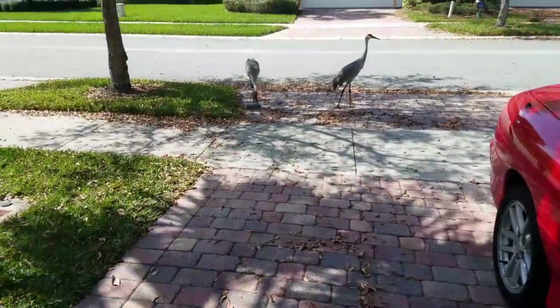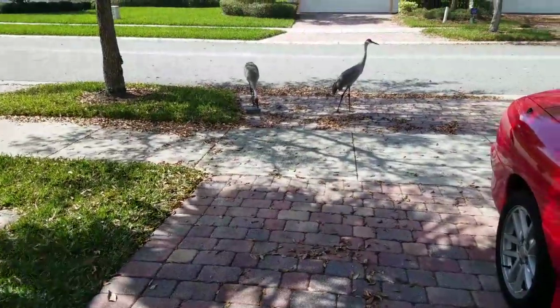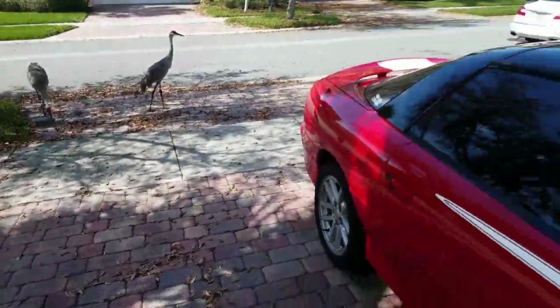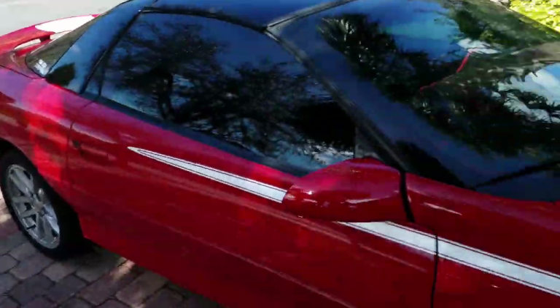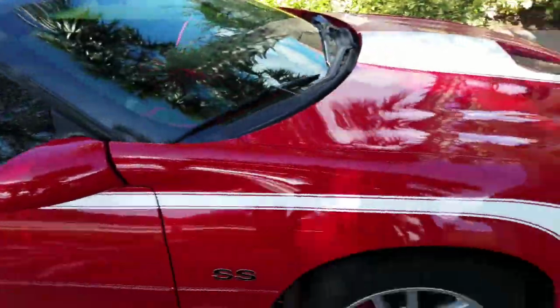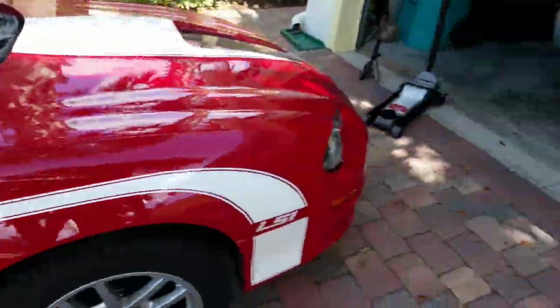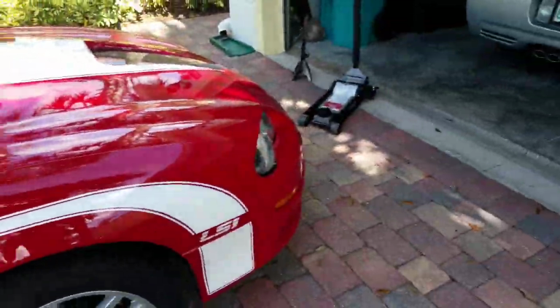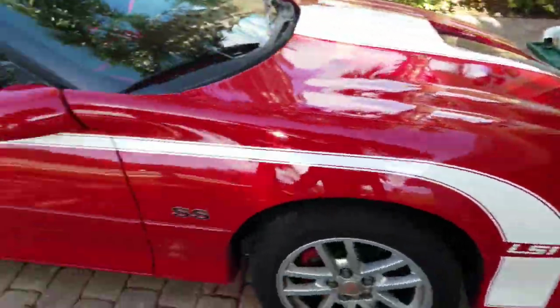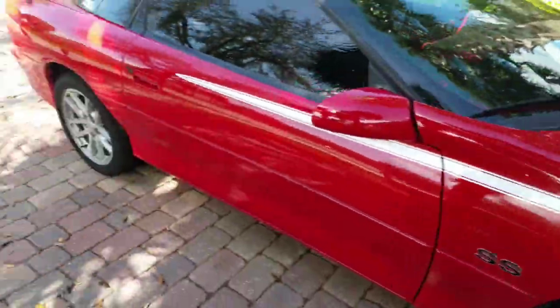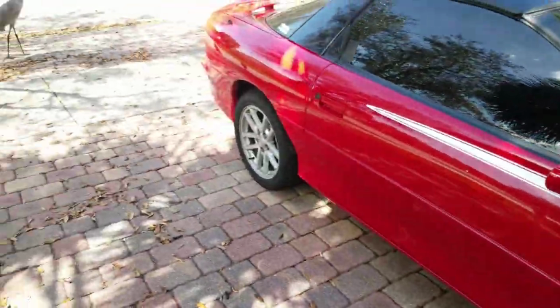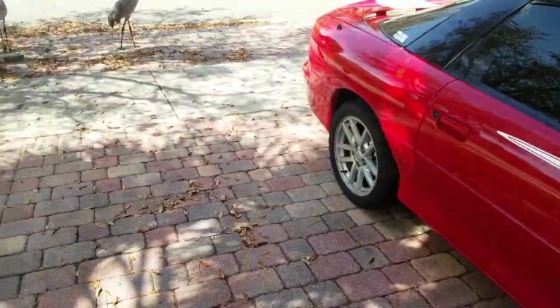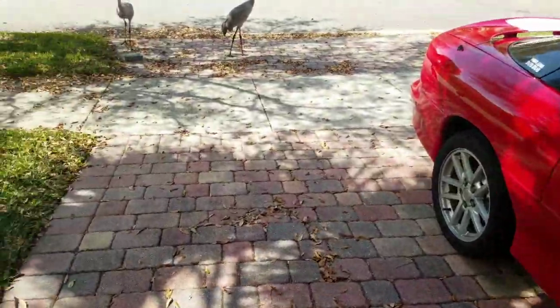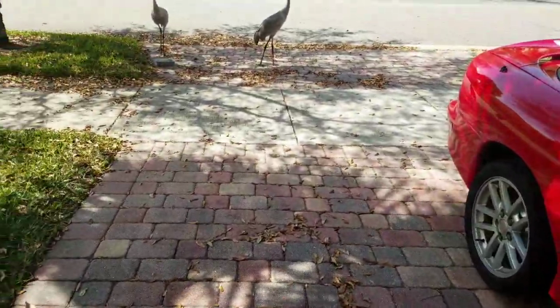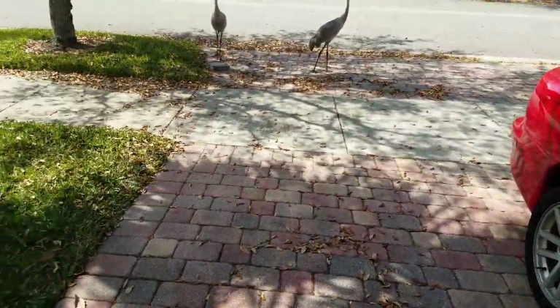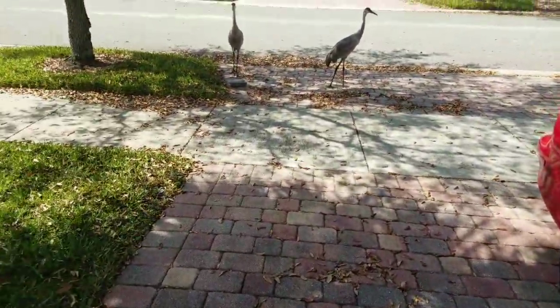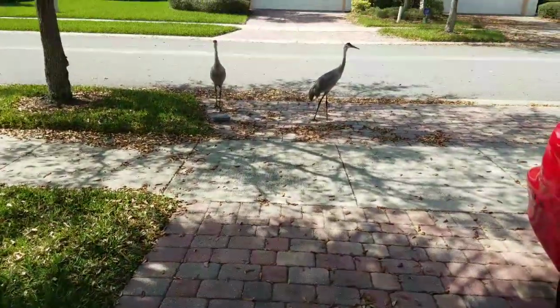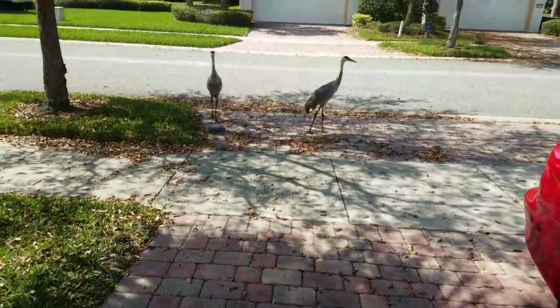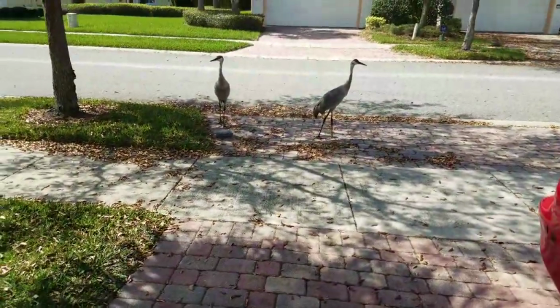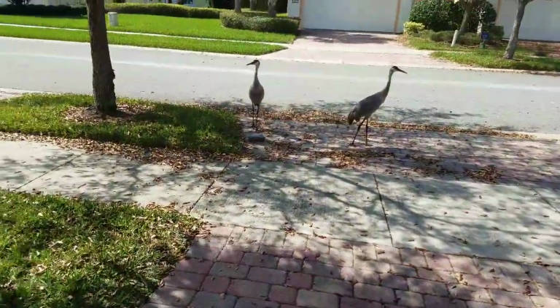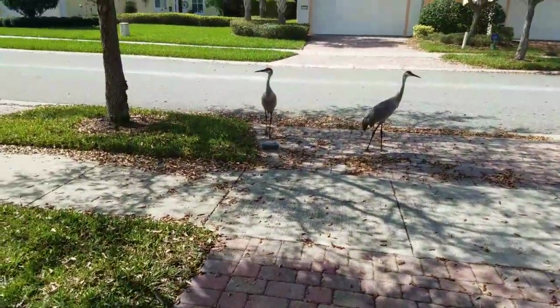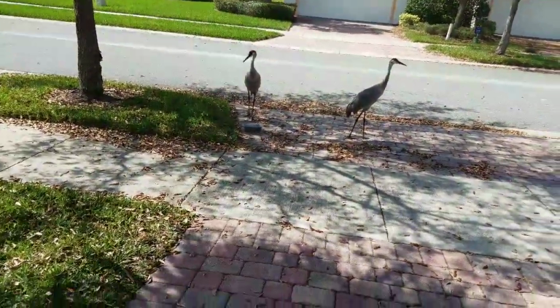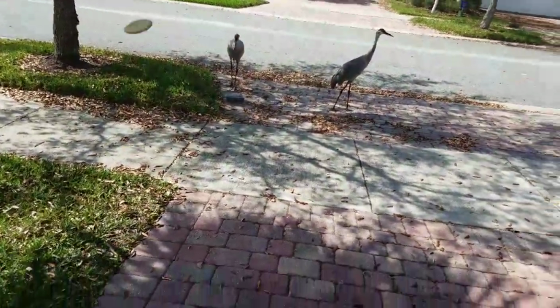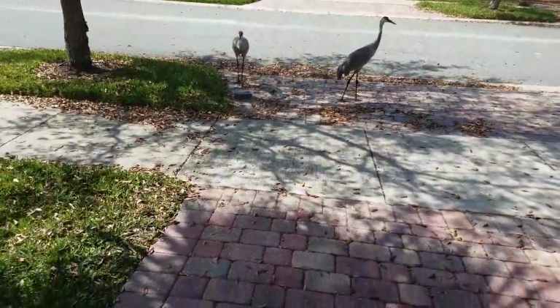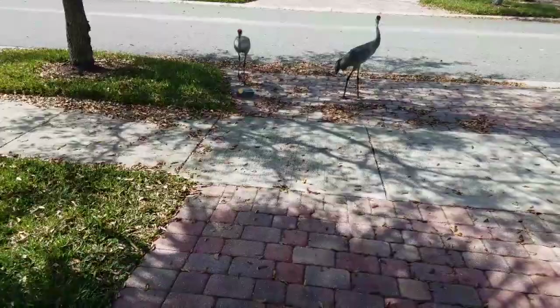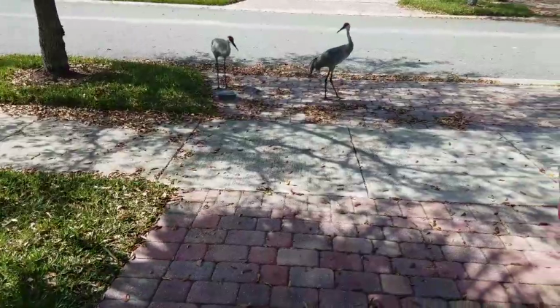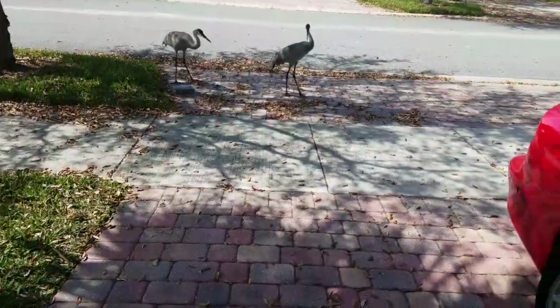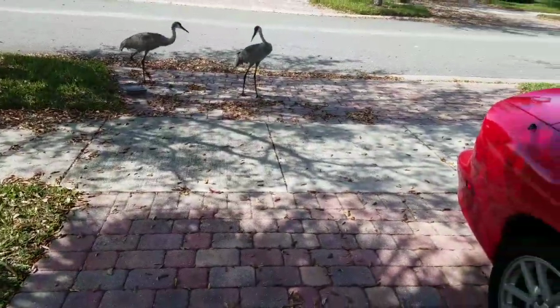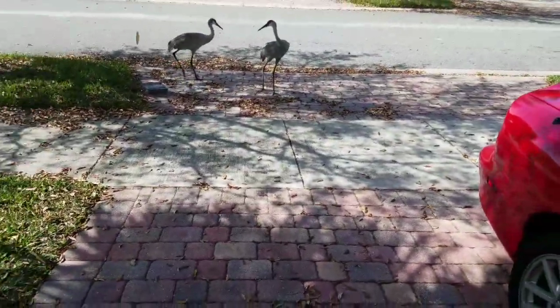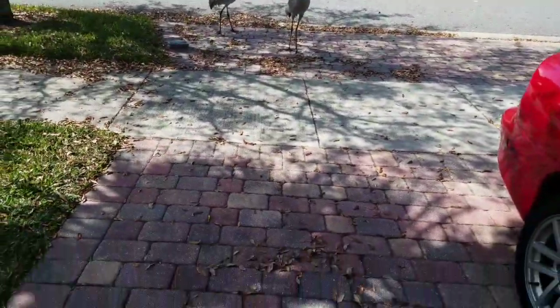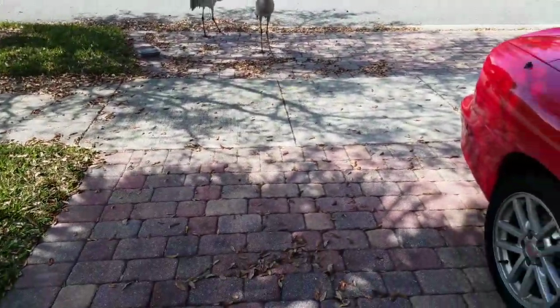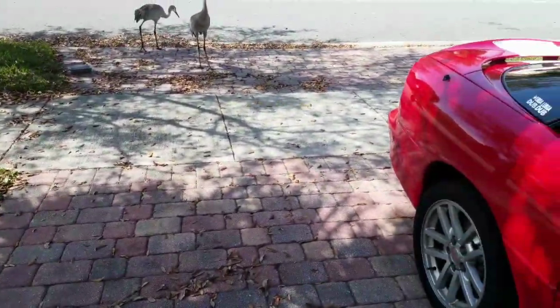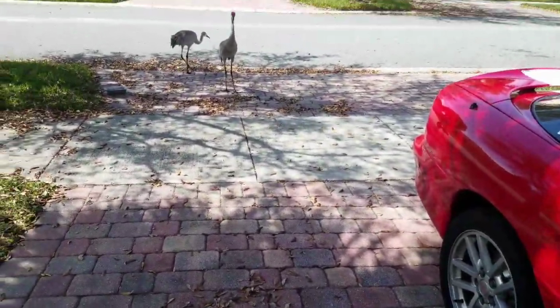Just here working on the car a little bit, tightening up some clamps for the exhaust — had a little exhaust leak. And these birds show up. Gave them a little bit of water, fed them some crackers. They seem real peaceful — check them out.